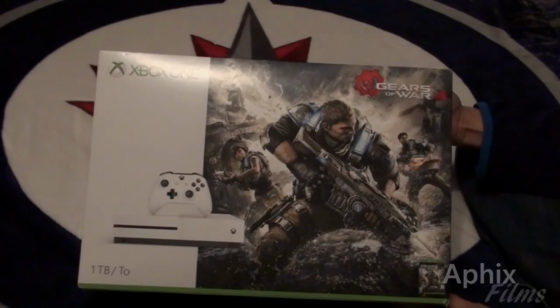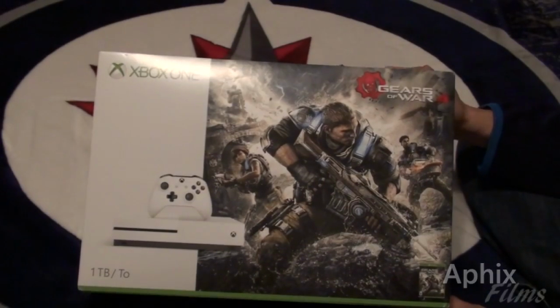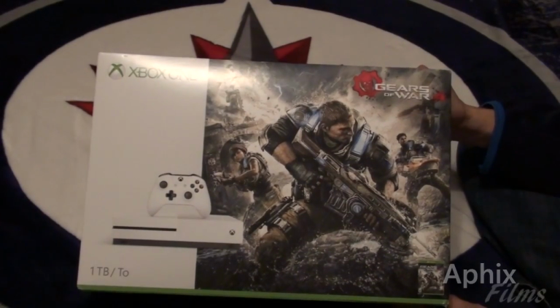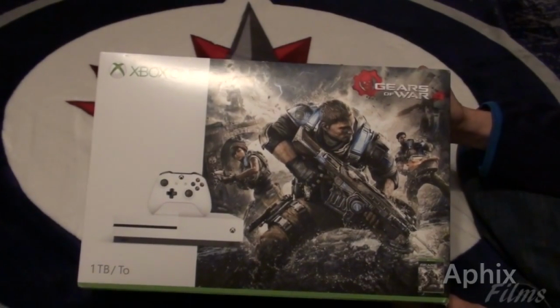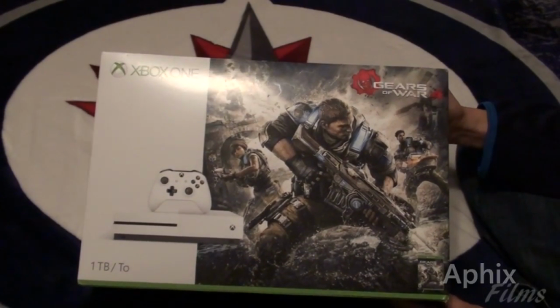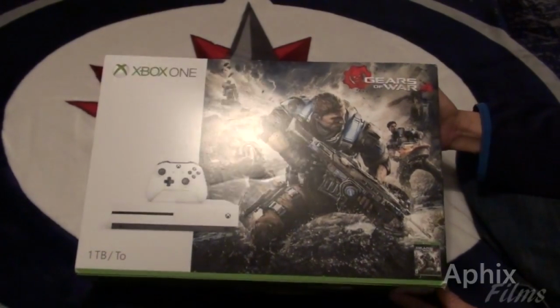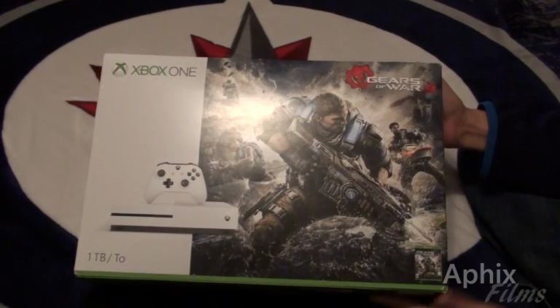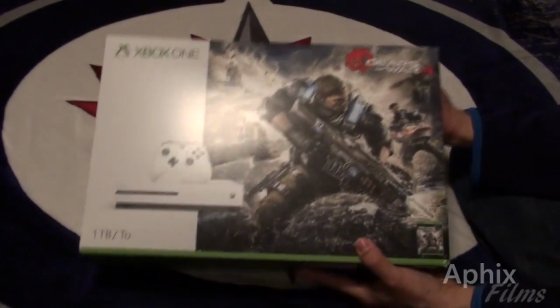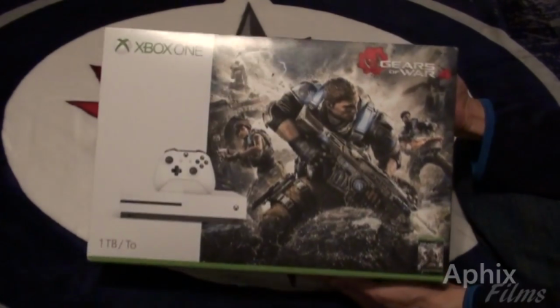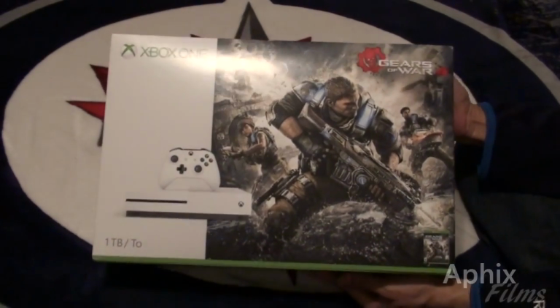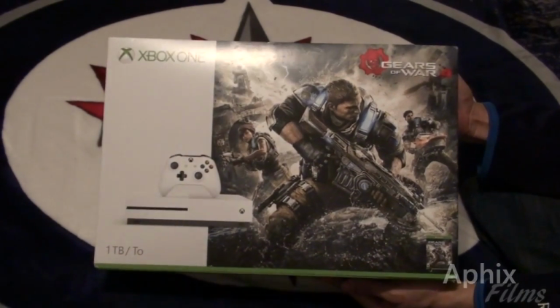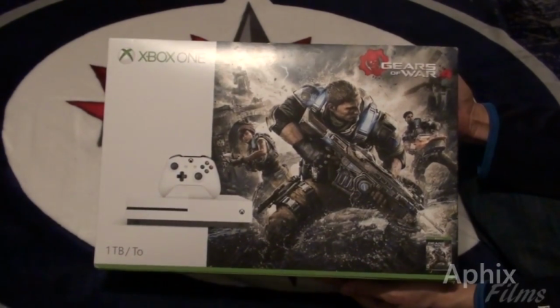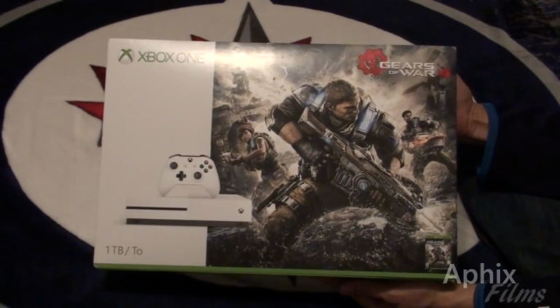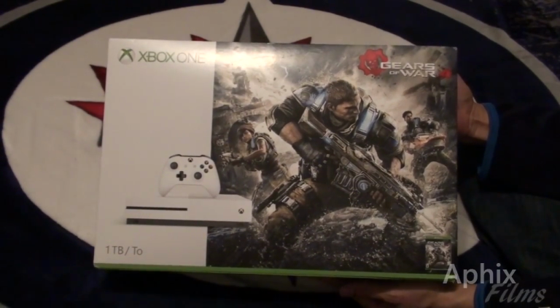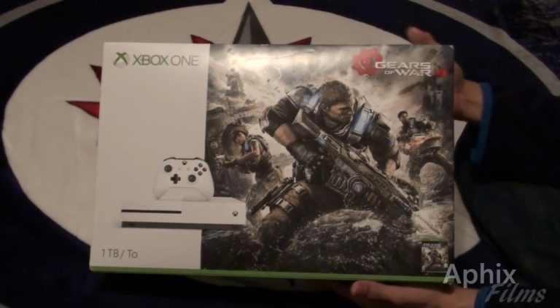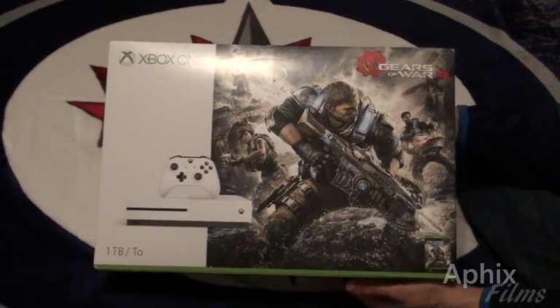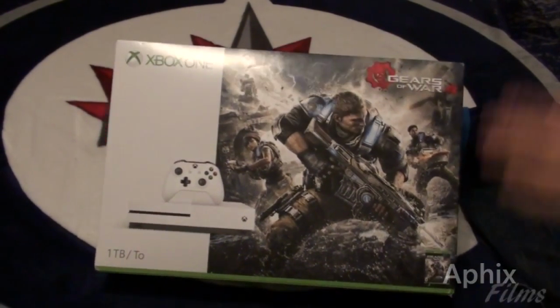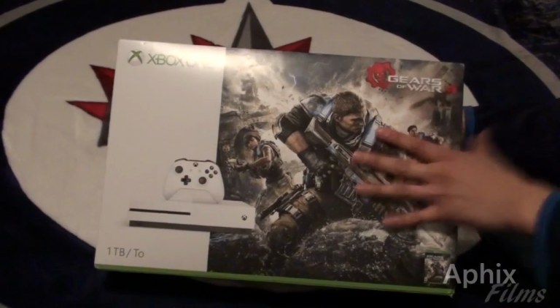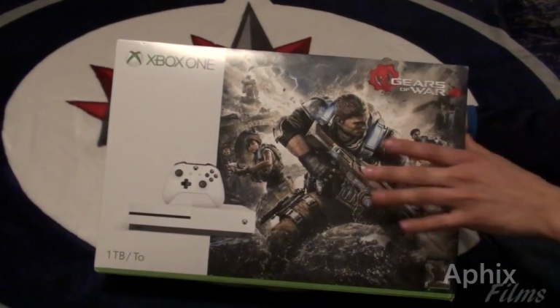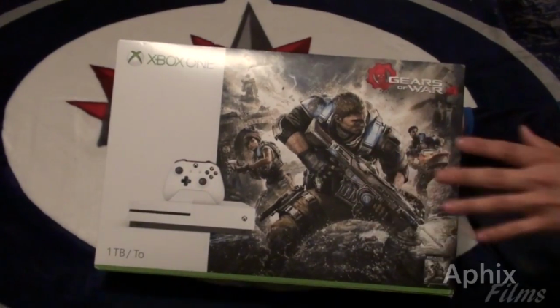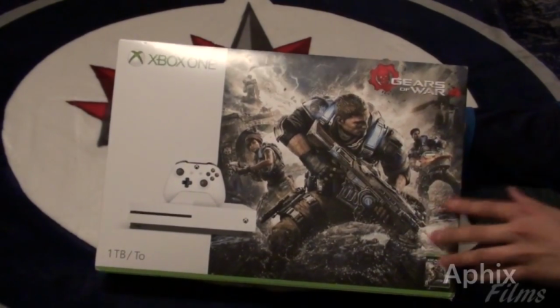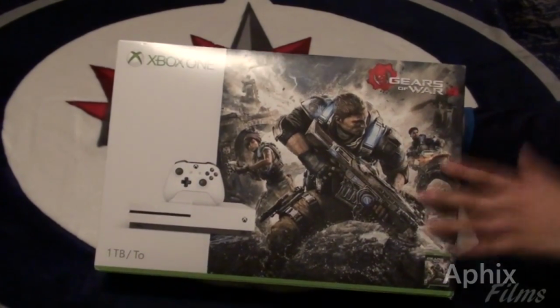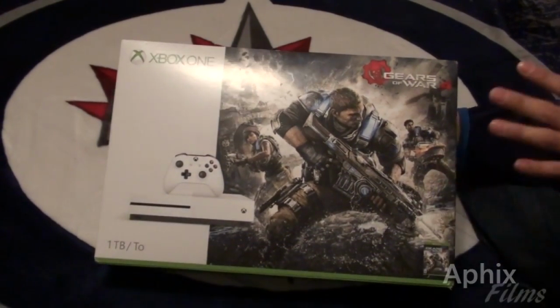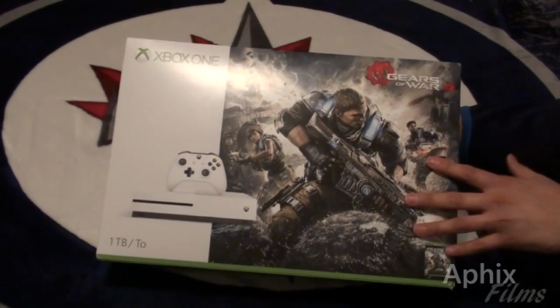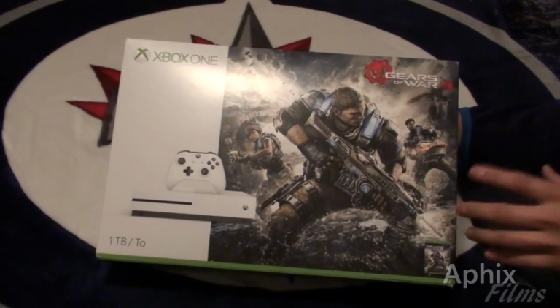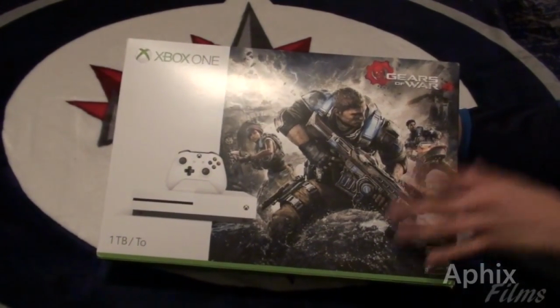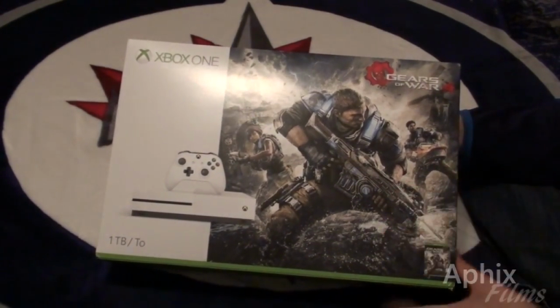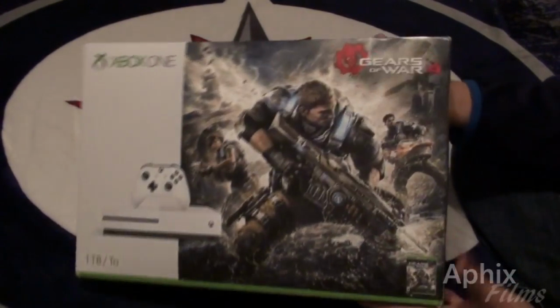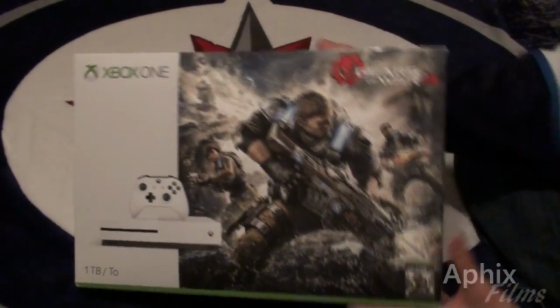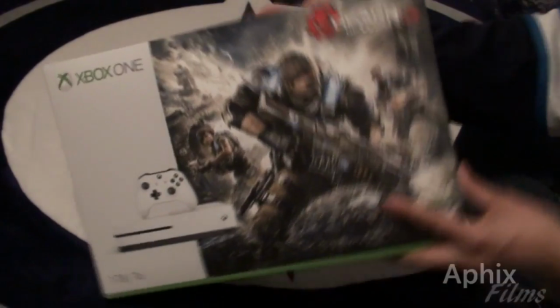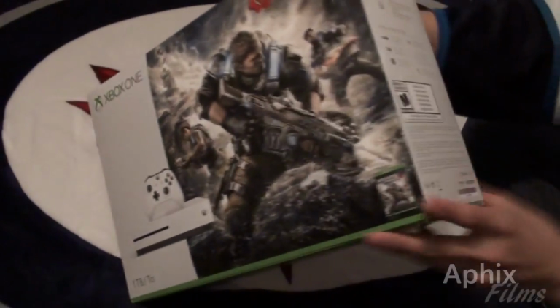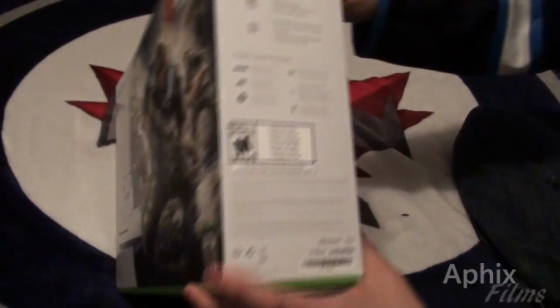This is absolutely amazeballs. Ladies and gentlemen, PS3 Gamer Psych has finally landed on Xbox One S. This is the Gears of War 4 complete collection, one terabyte Xbox One S bundle.